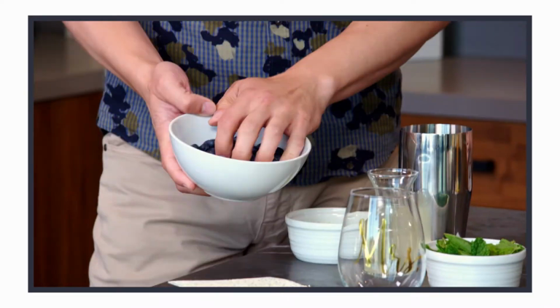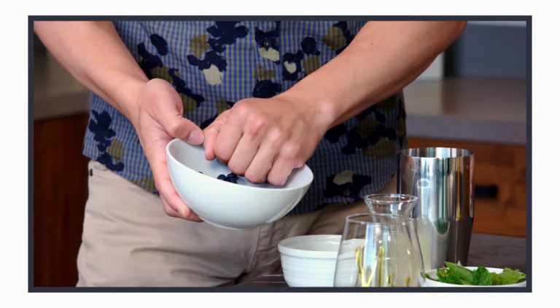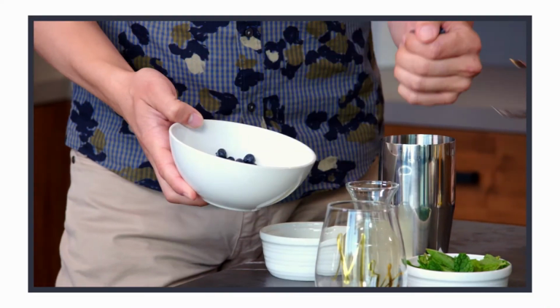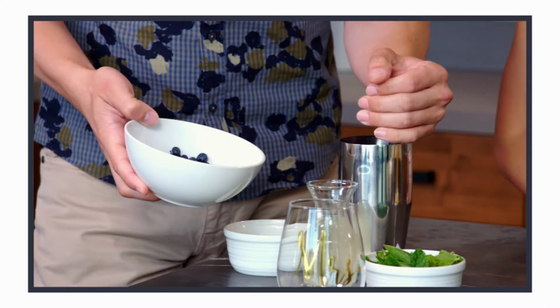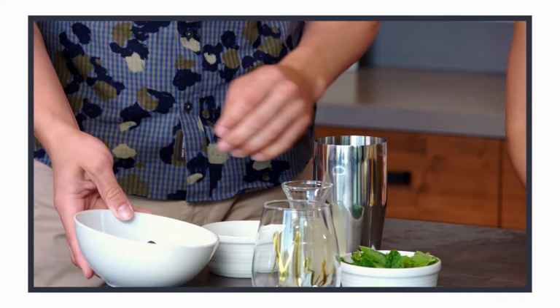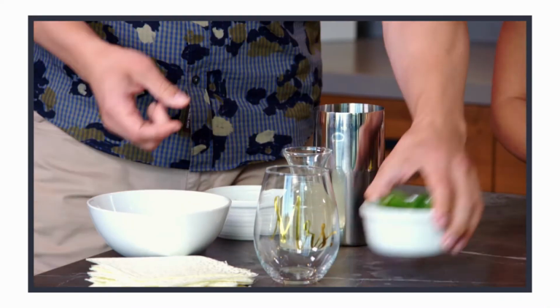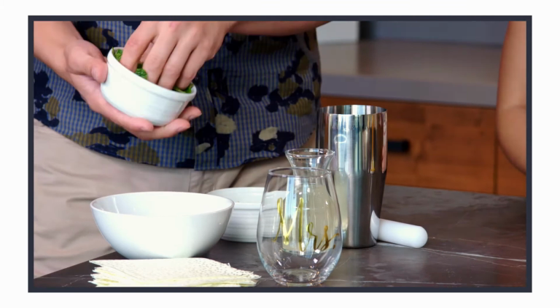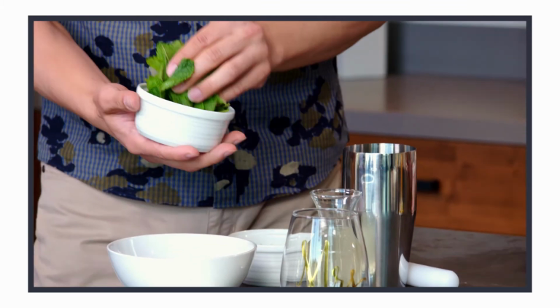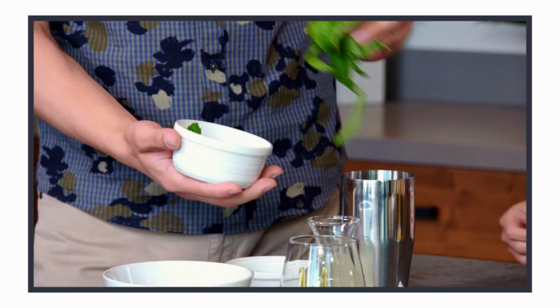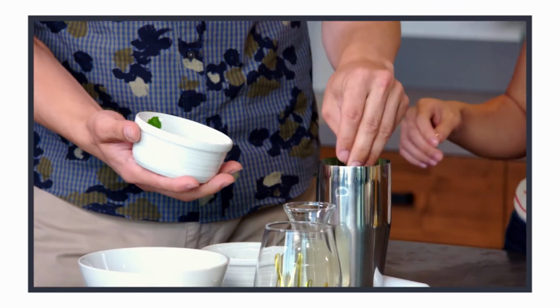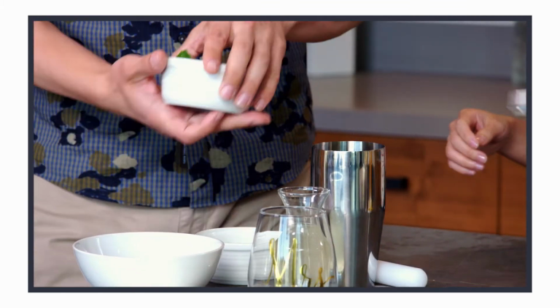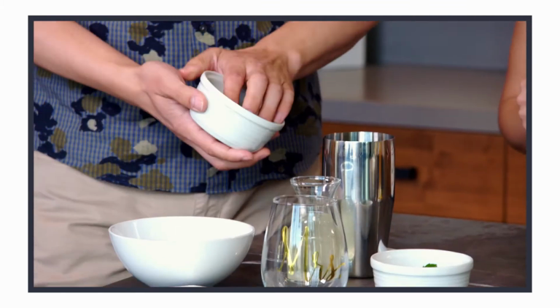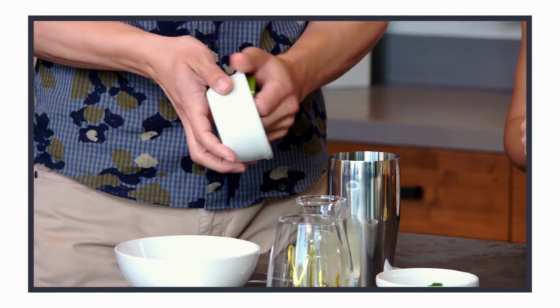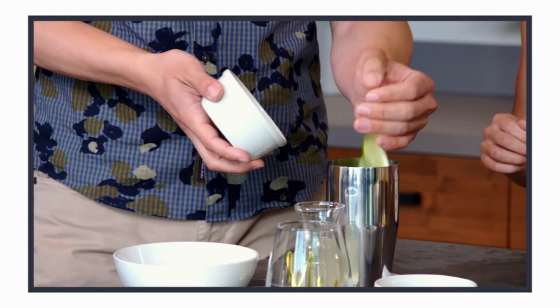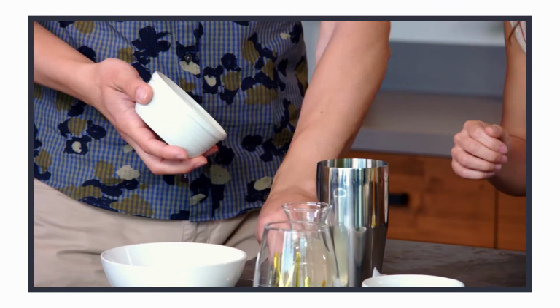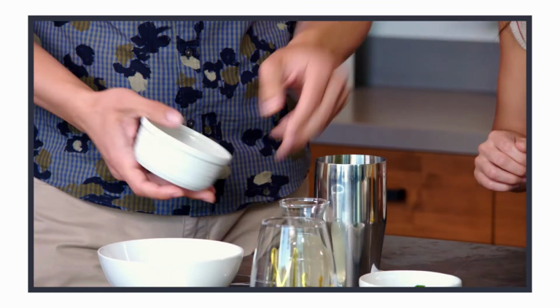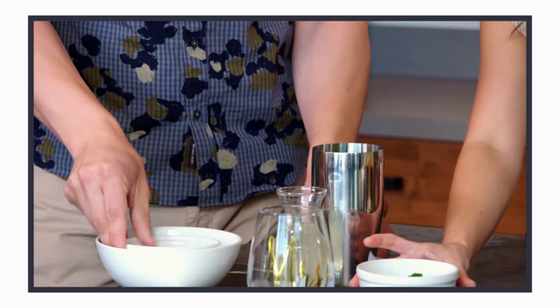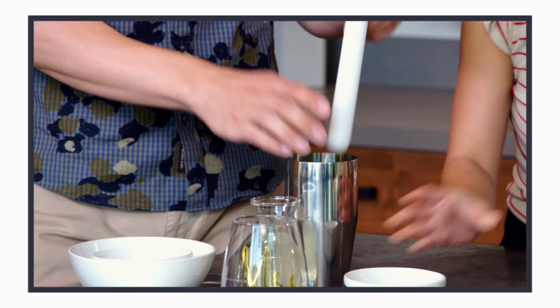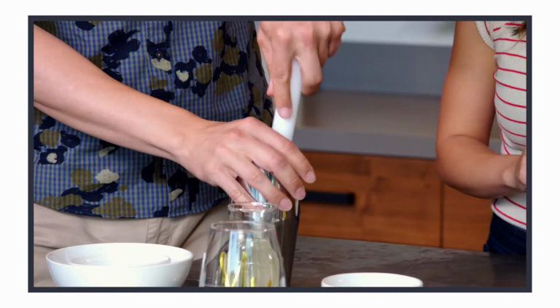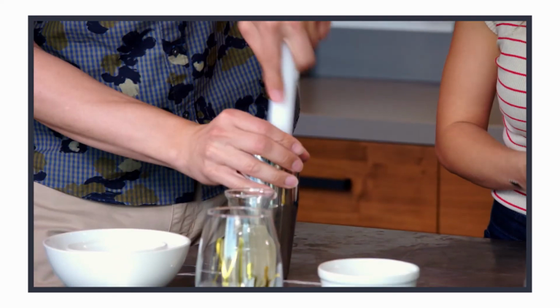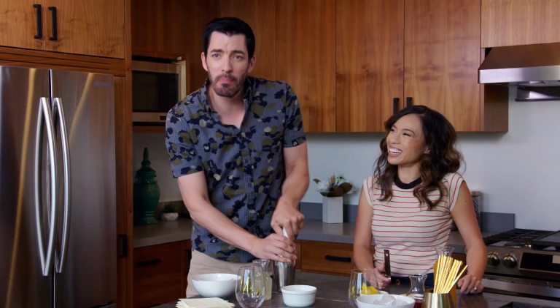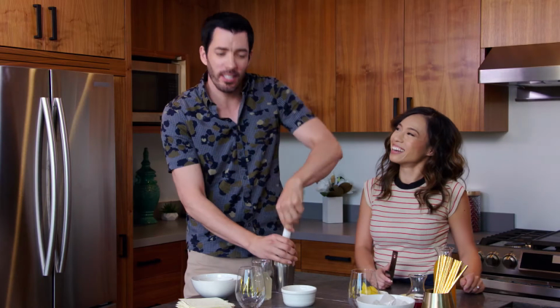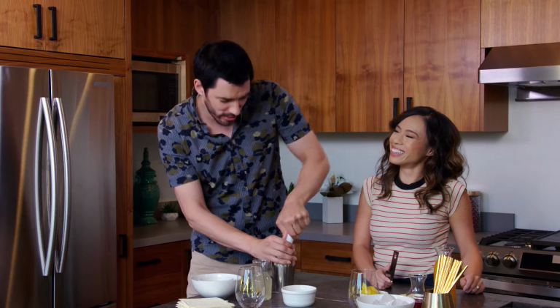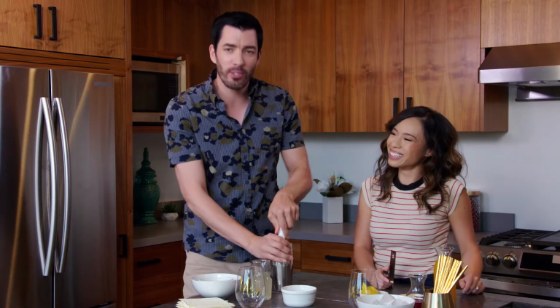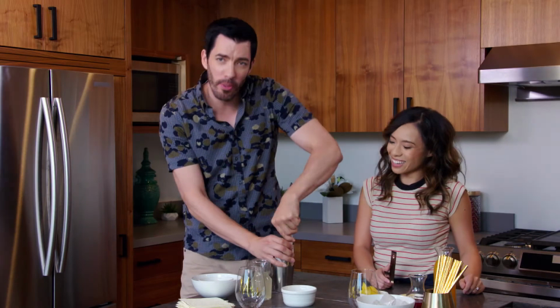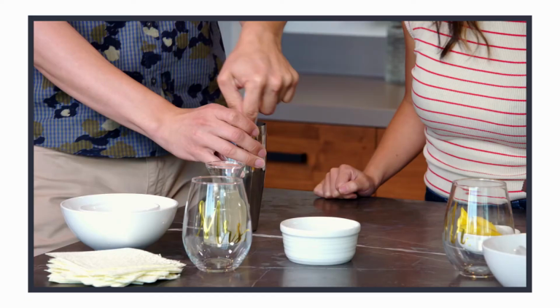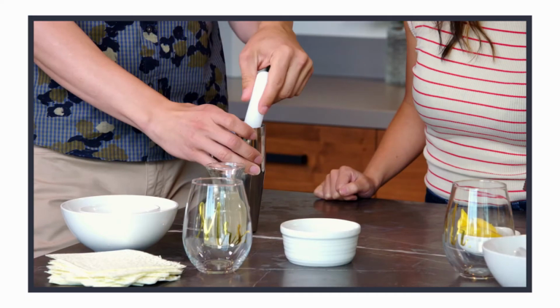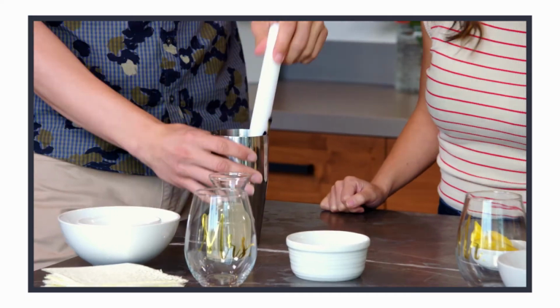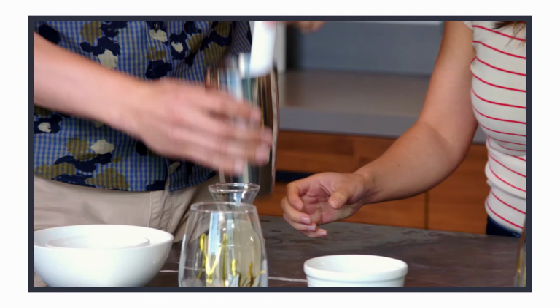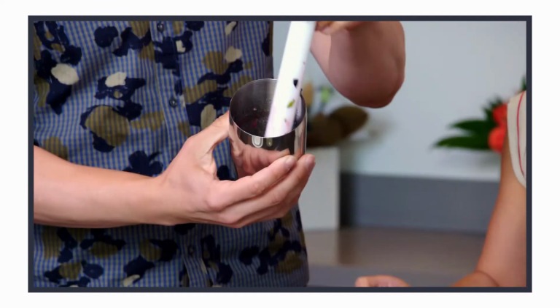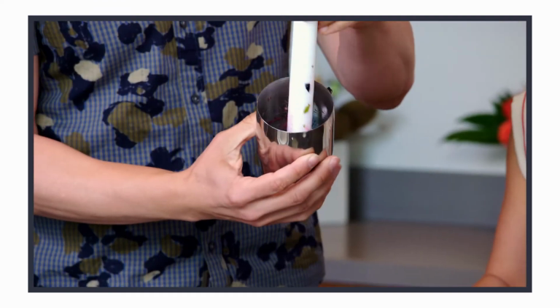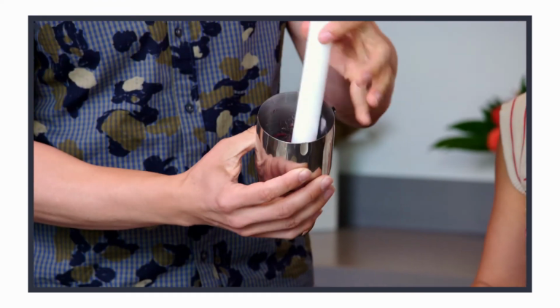All you have to do is grab a handful of blueberries, grab a handful of mint, a handful of lime. You've got to muddle it up in here. The best way to muddle is to get into a rhythm. It's starting to come together.